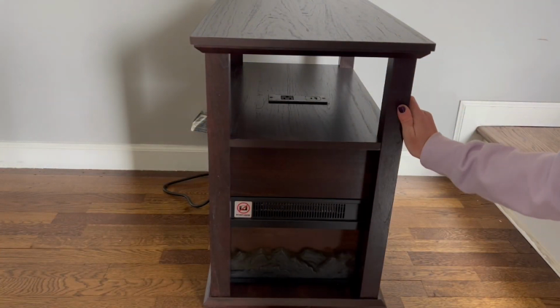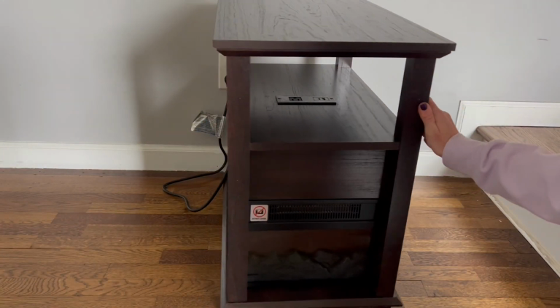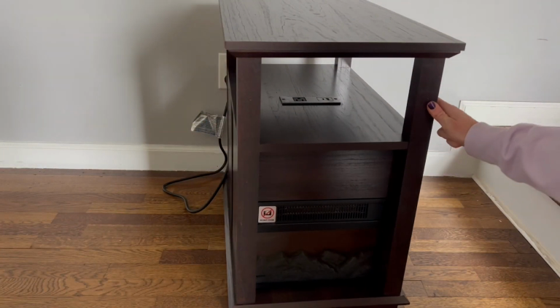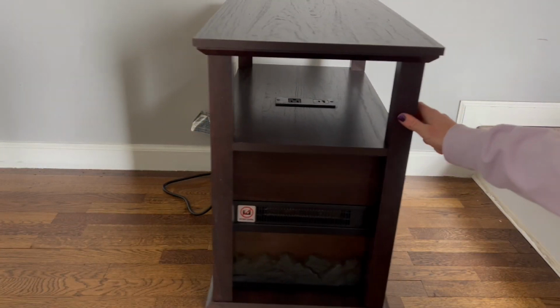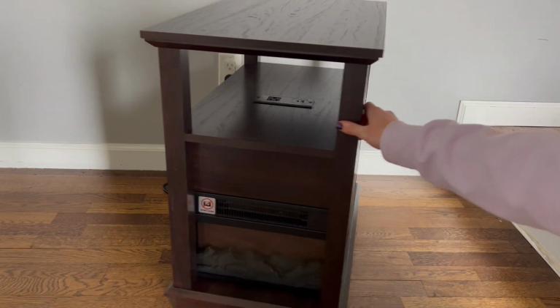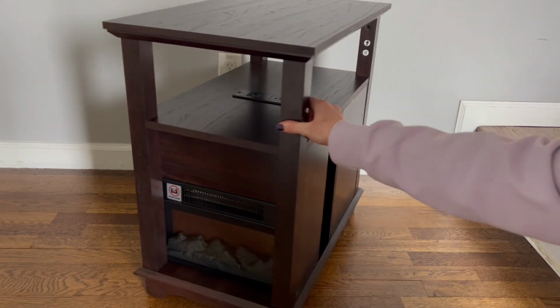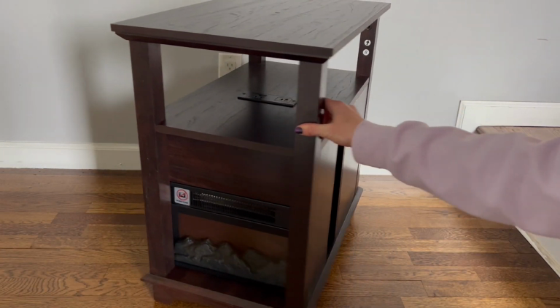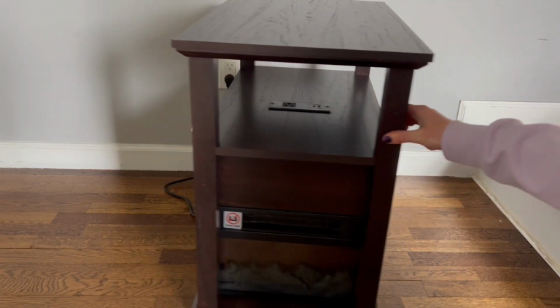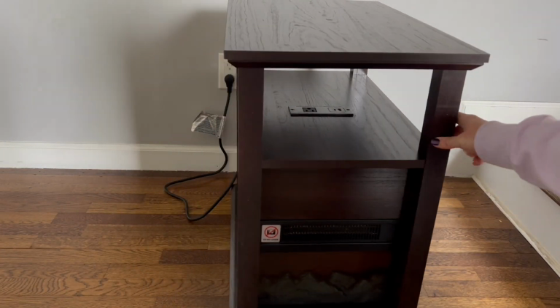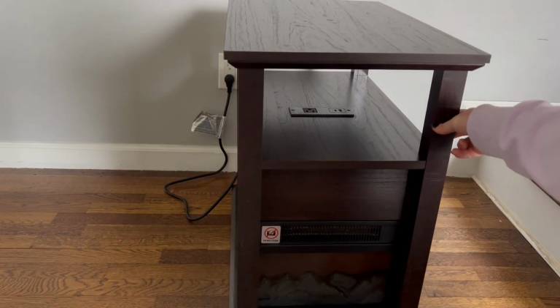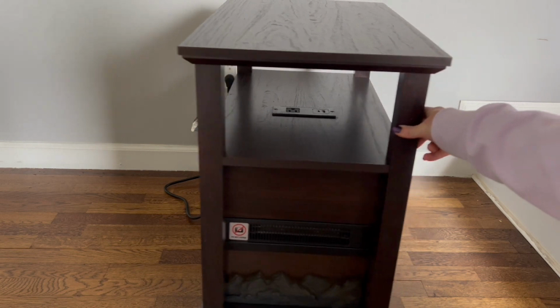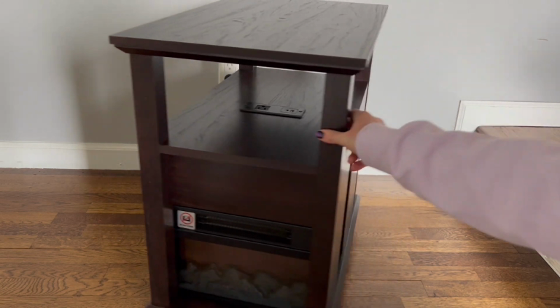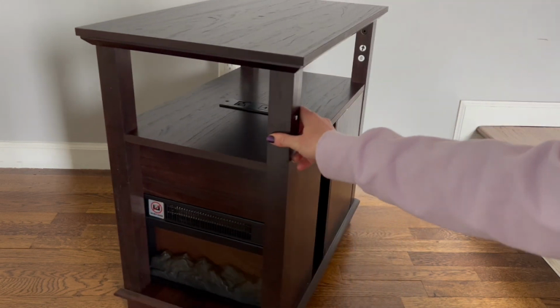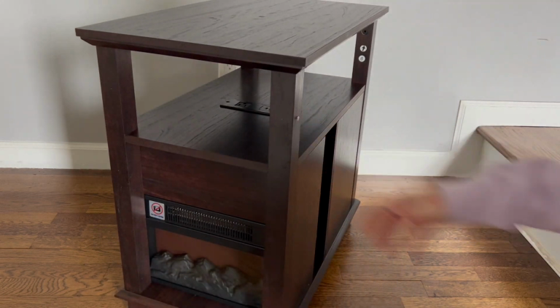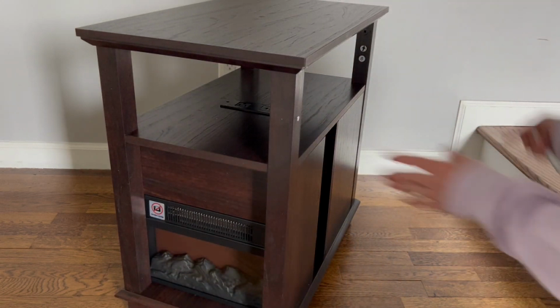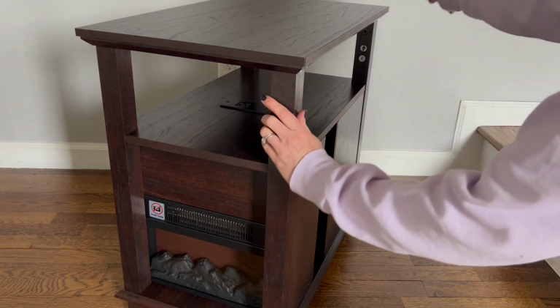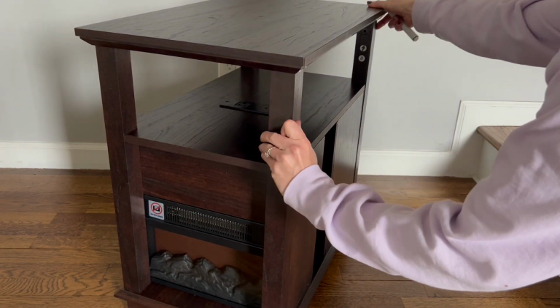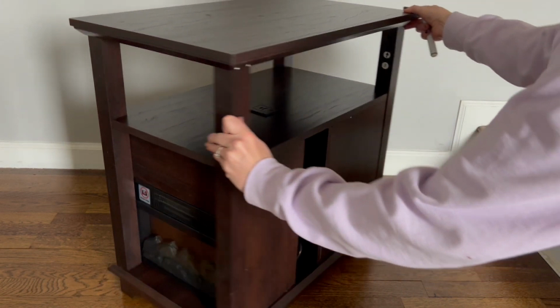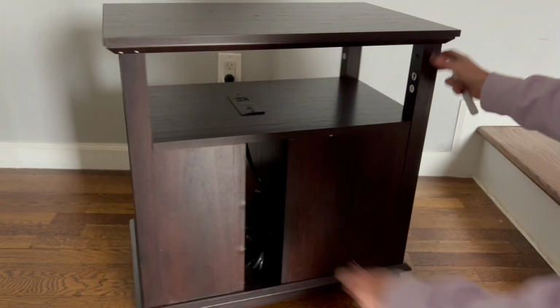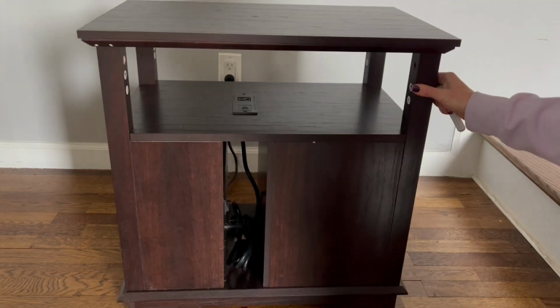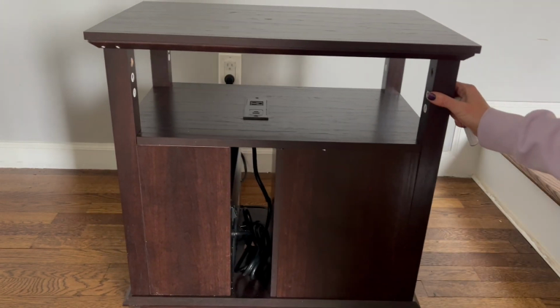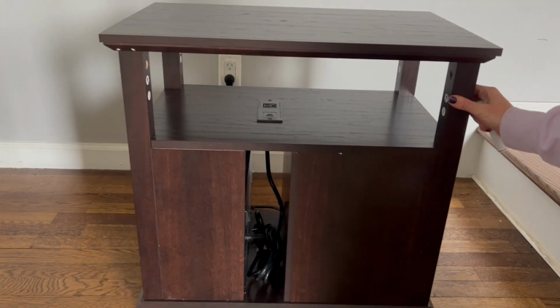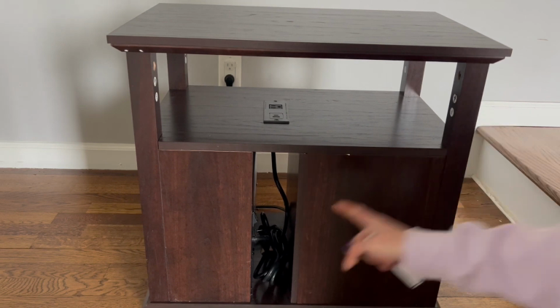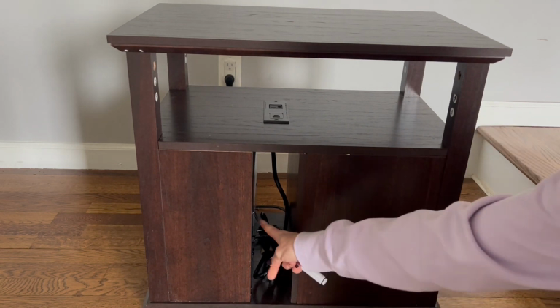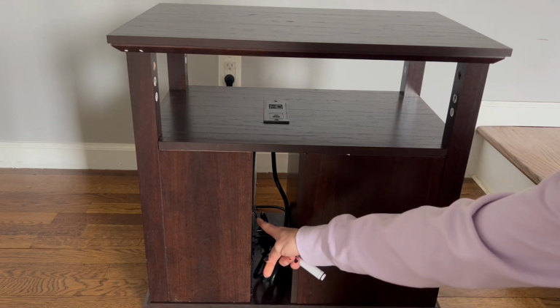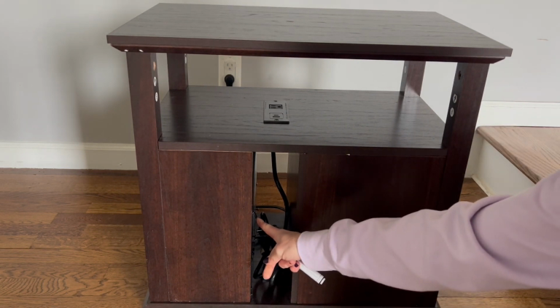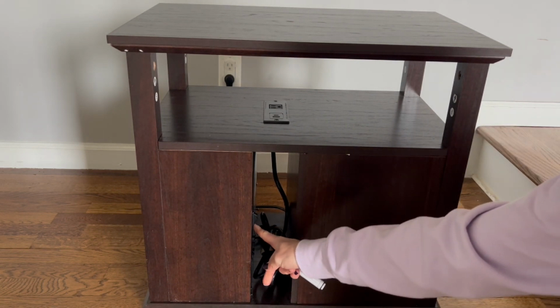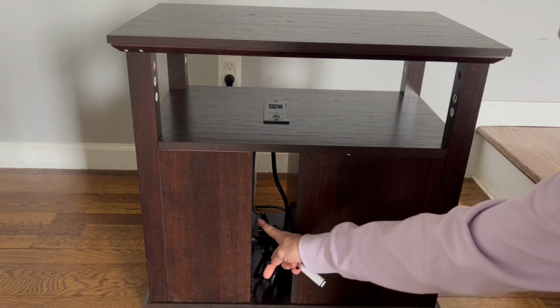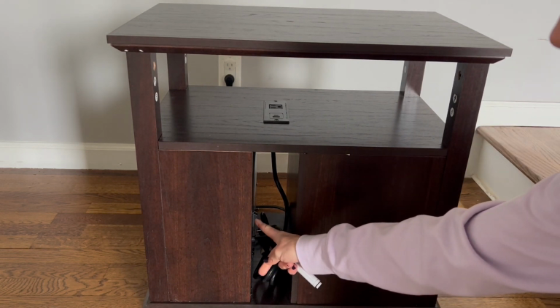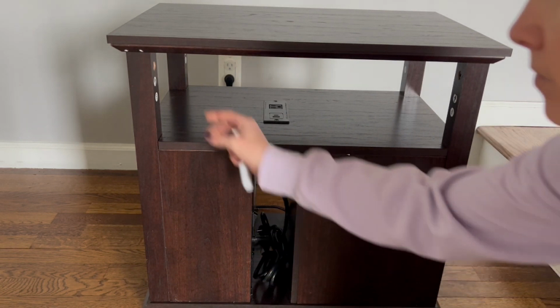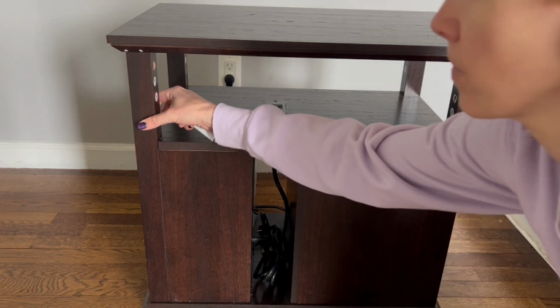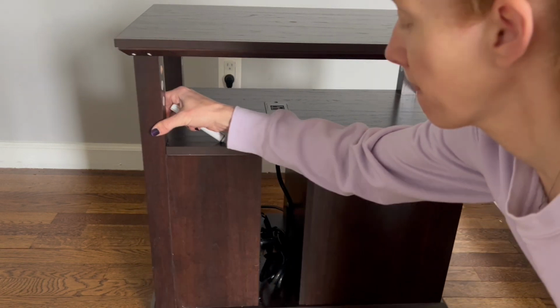Here is the finished table — this took about an hour to assemble. You do need a screwdriver, and I also used a drill at some points just because some of the screws are a little harder to screw in, but overall very easy. You can see it has two switches right inside there.